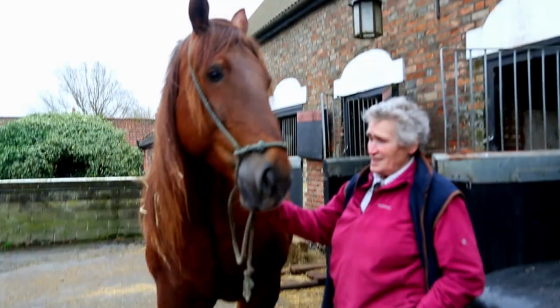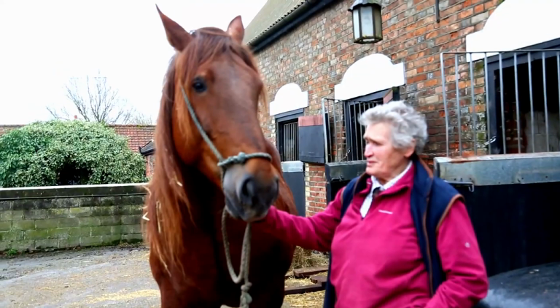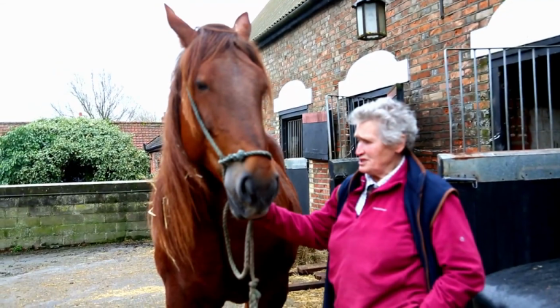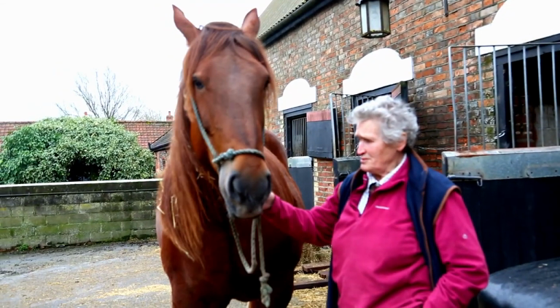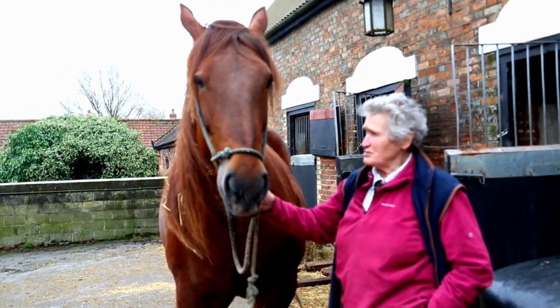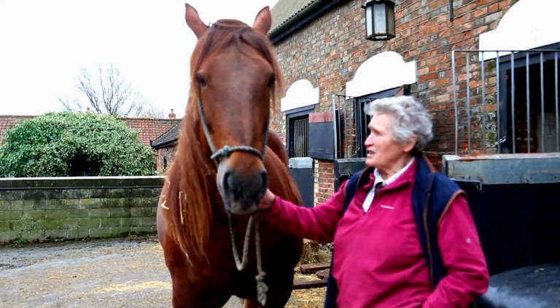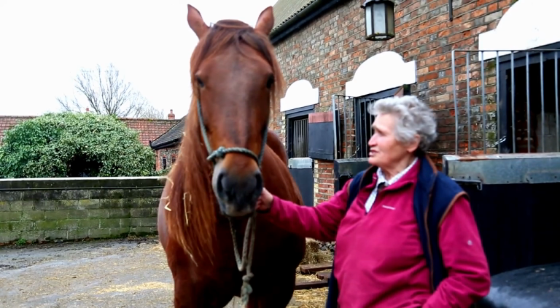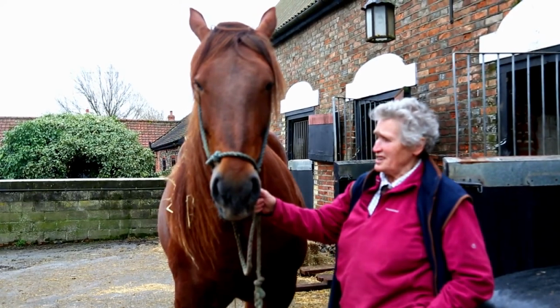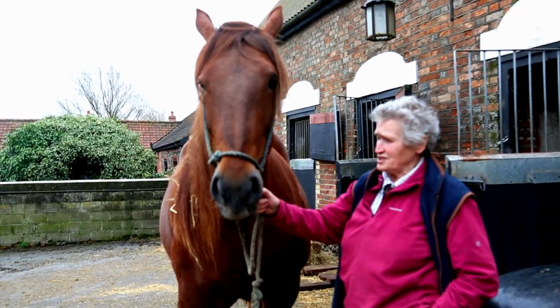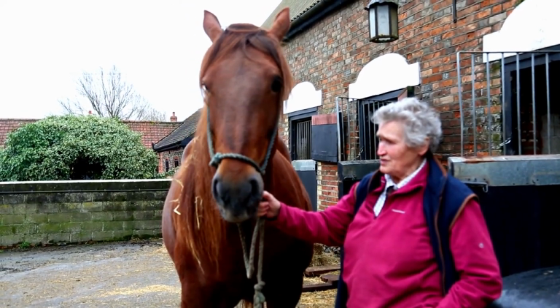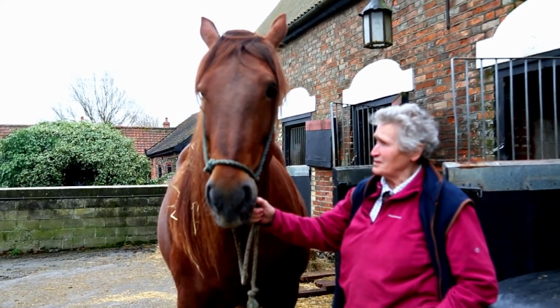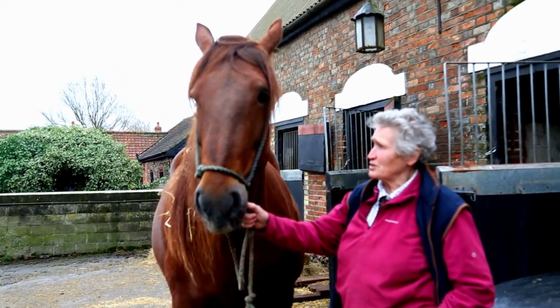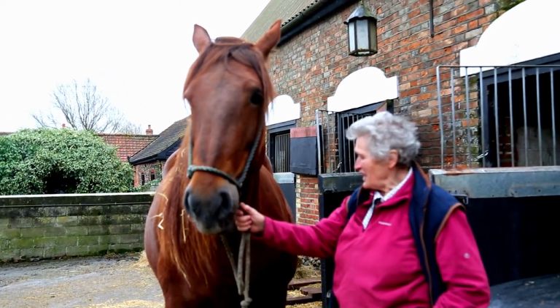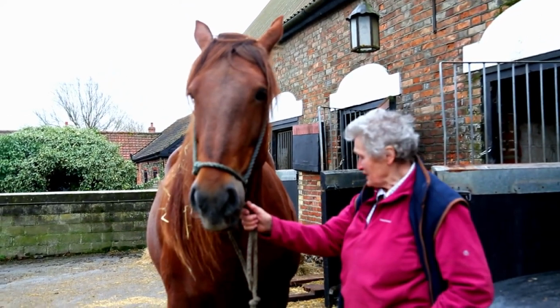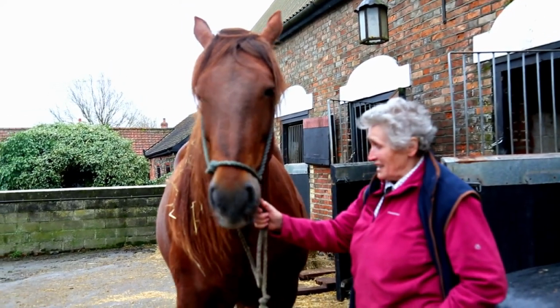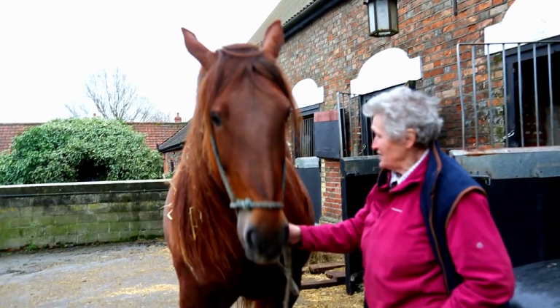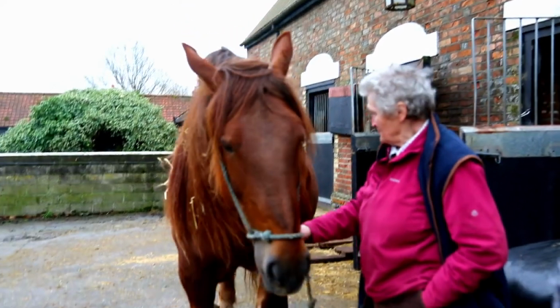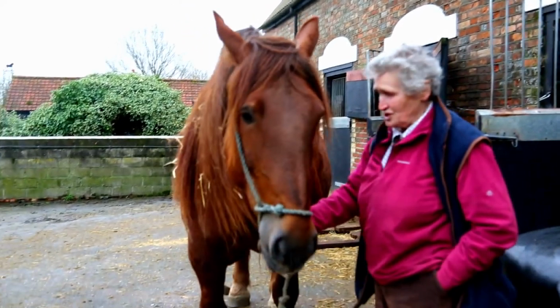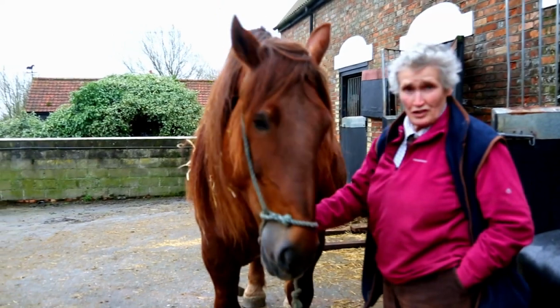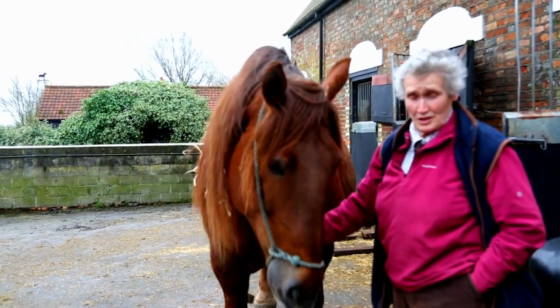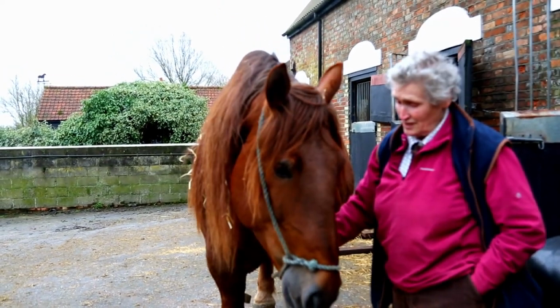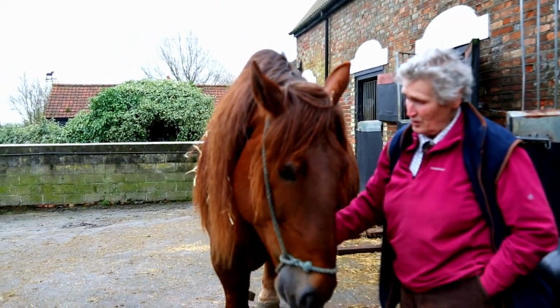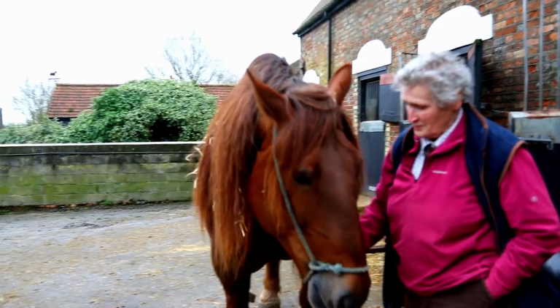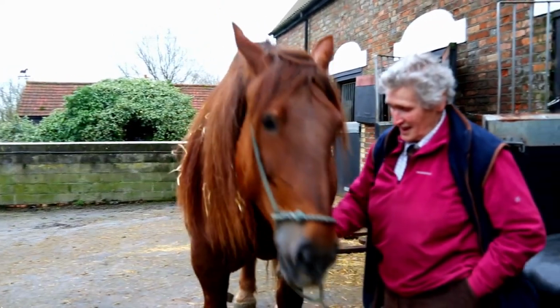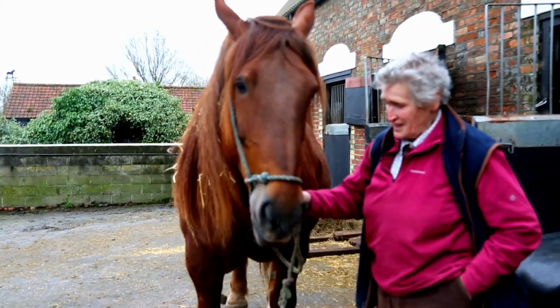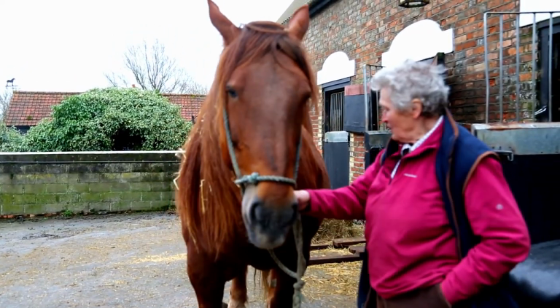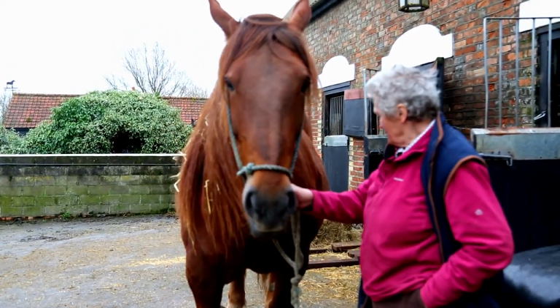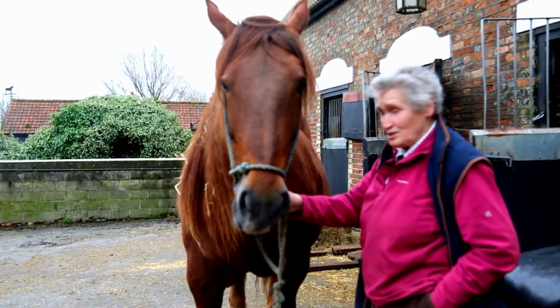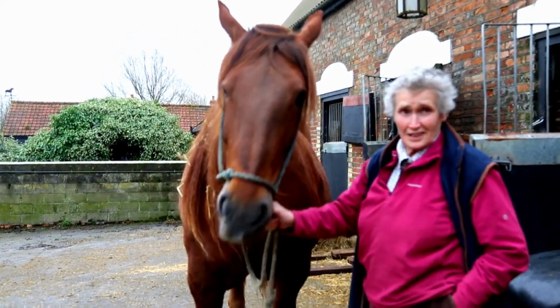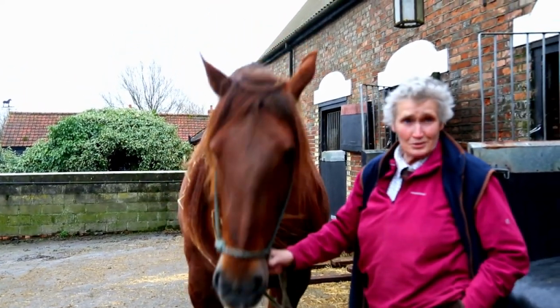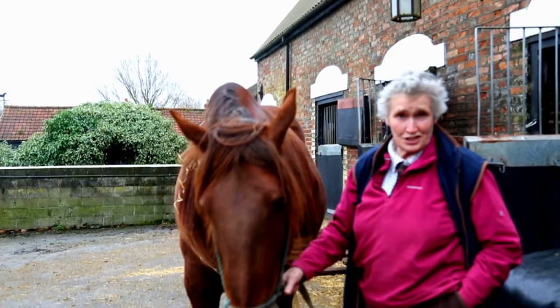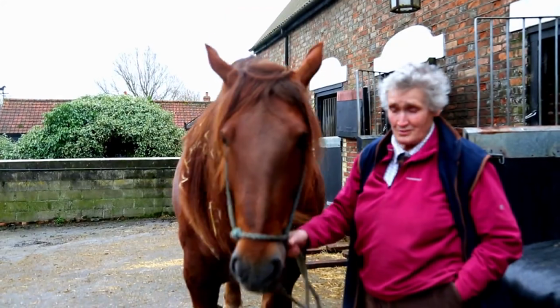This mare belongs to Mr and Mrs Wainwright — she's called Faith and she's four years old in foal, heavily involved, and due in a week's time.